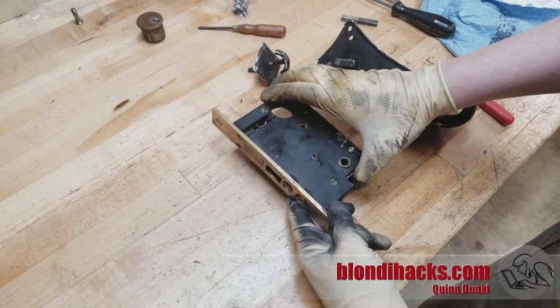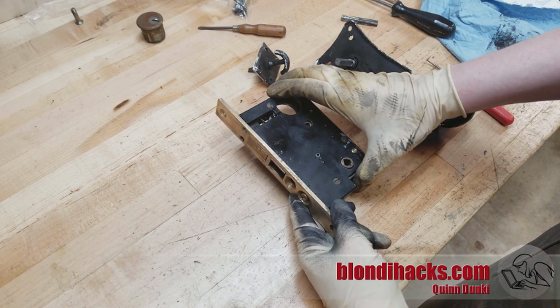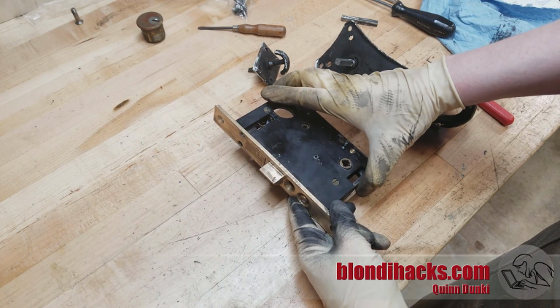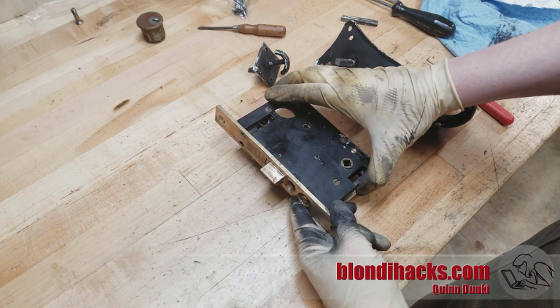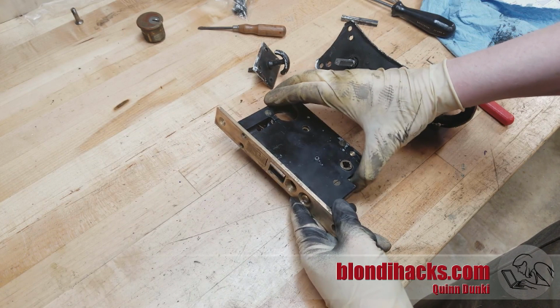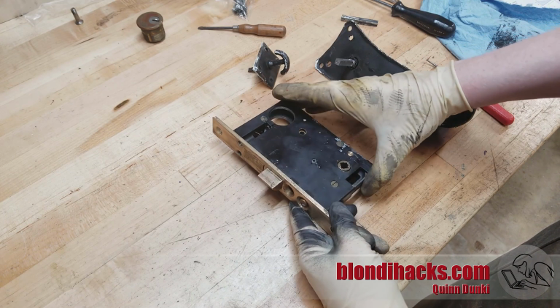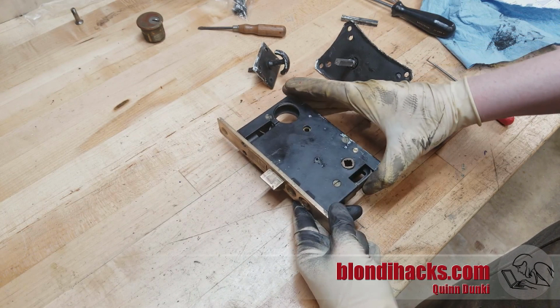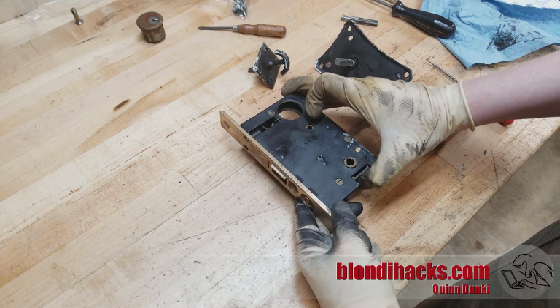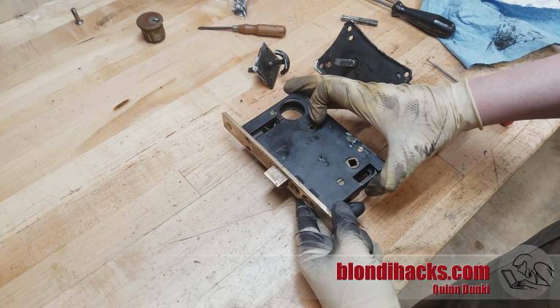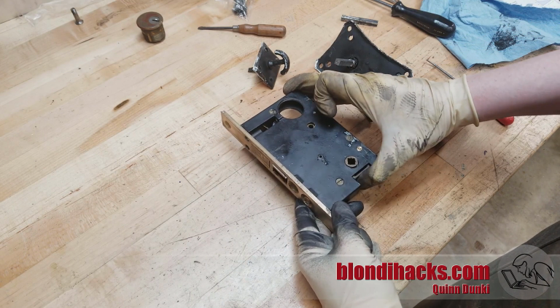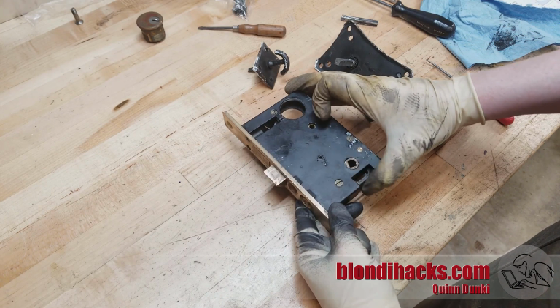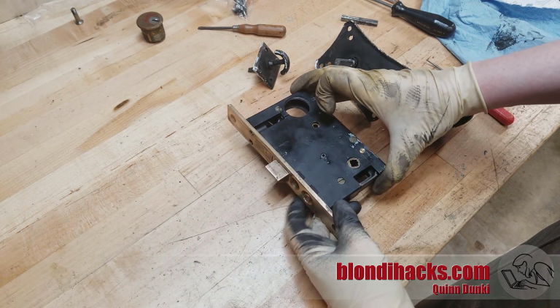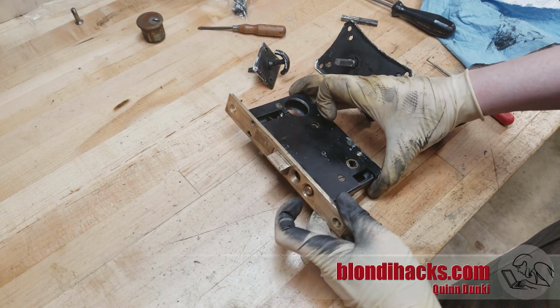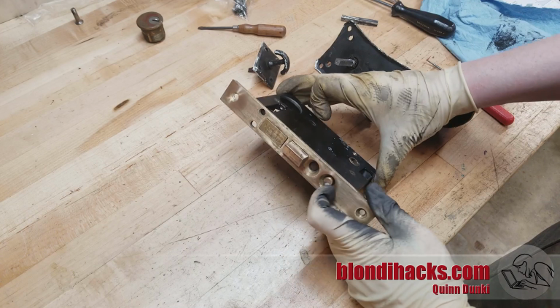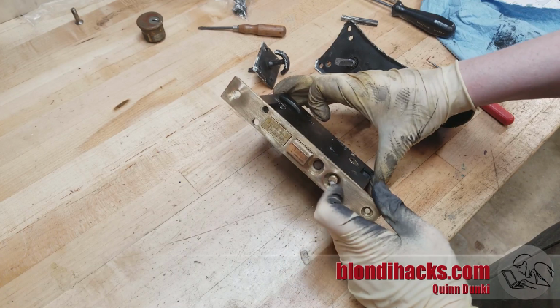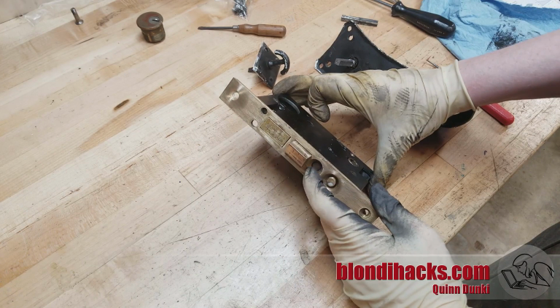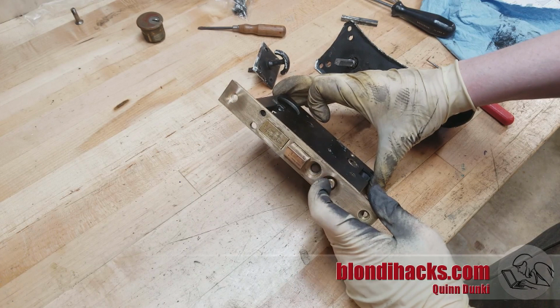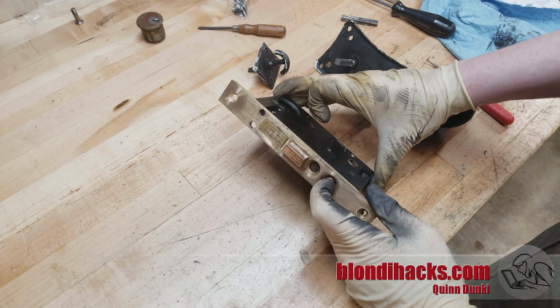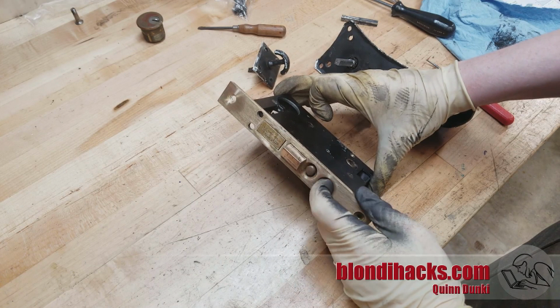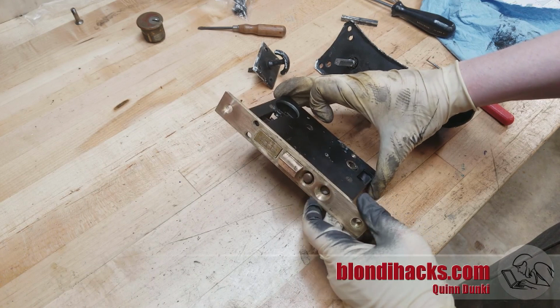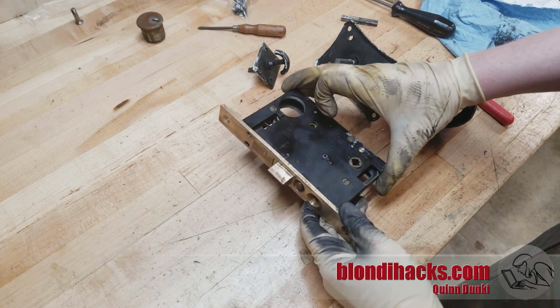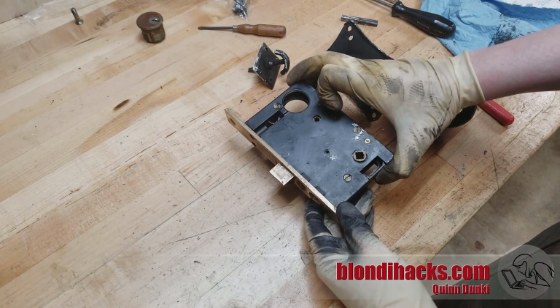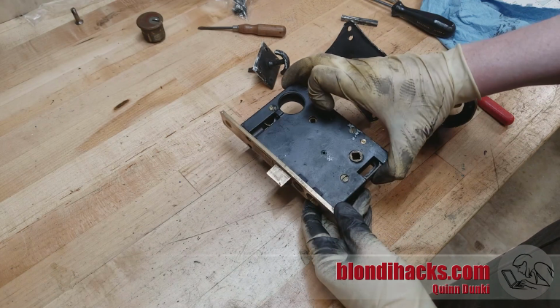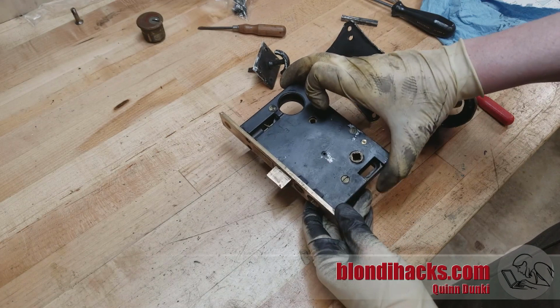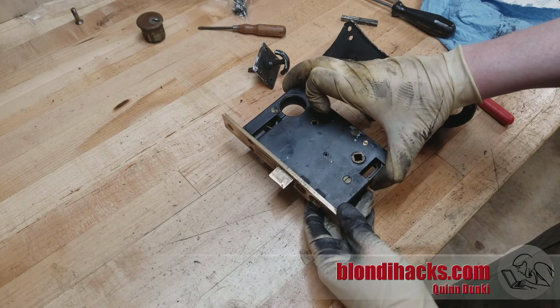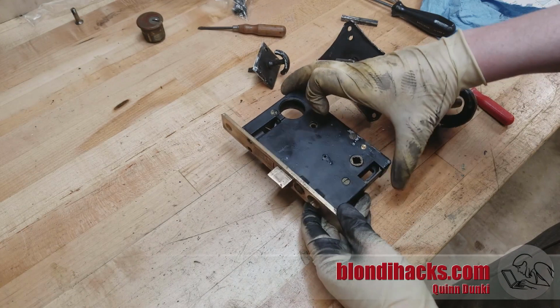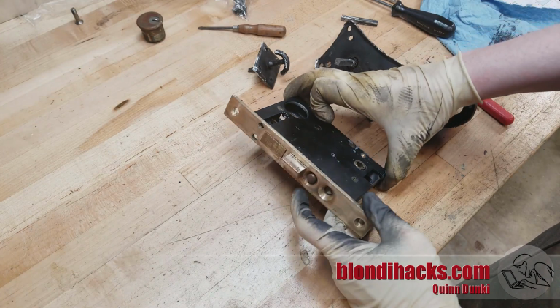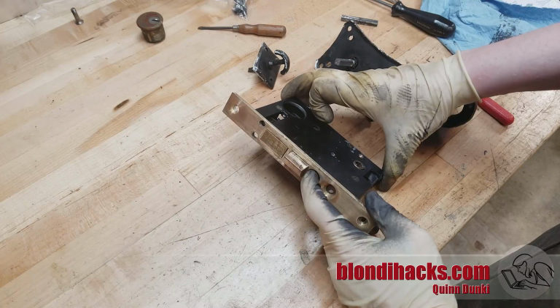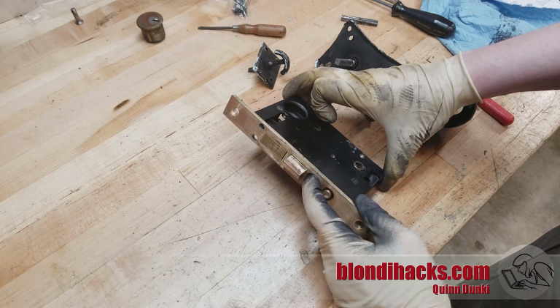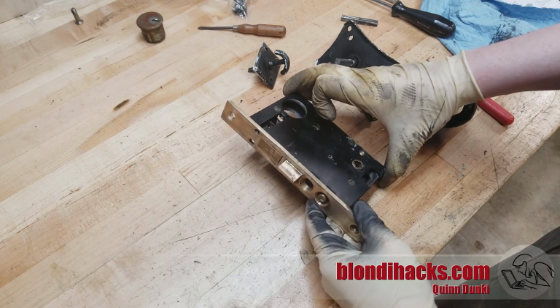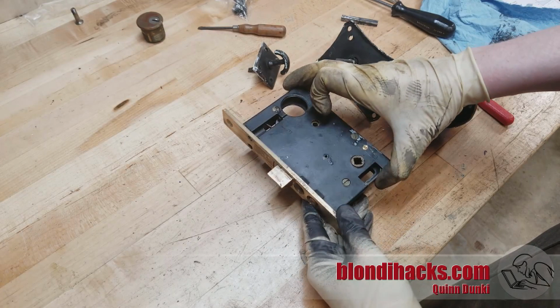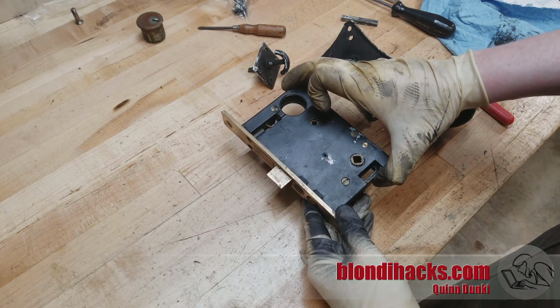The external latch button is working well, and these mode buttons on the front here that allow you to soft lock and disable the outside latch are also working very well now. They're very satisfying to push.